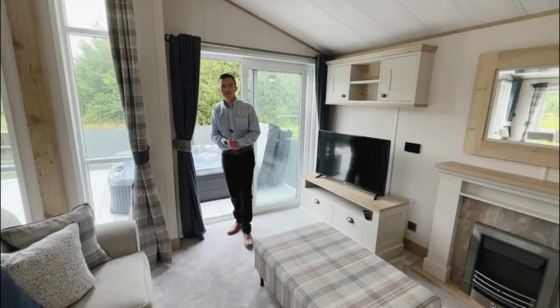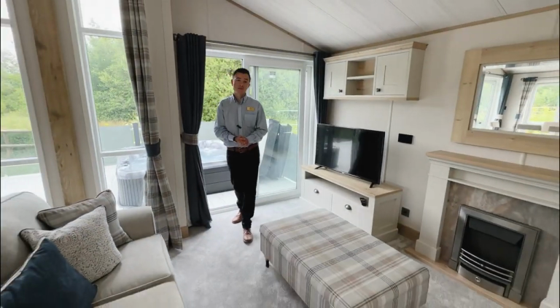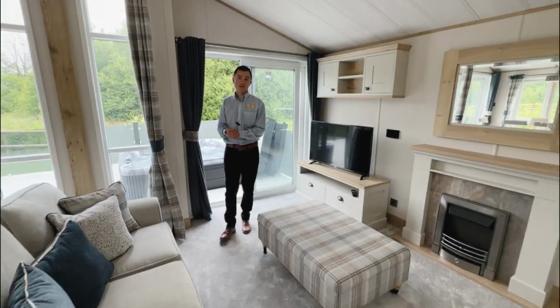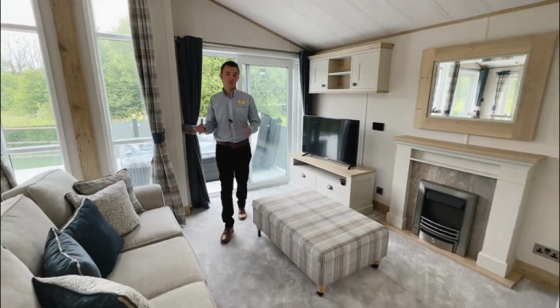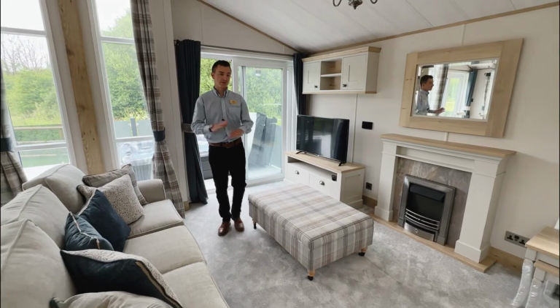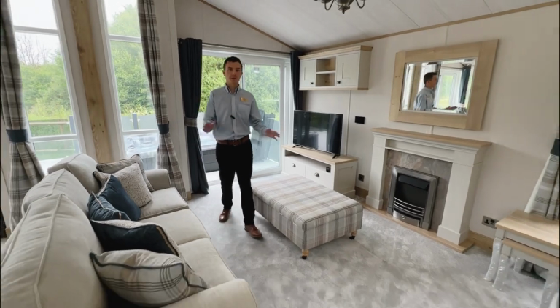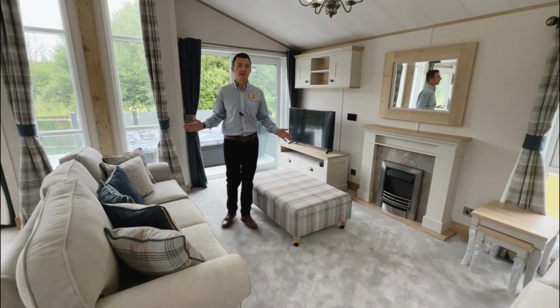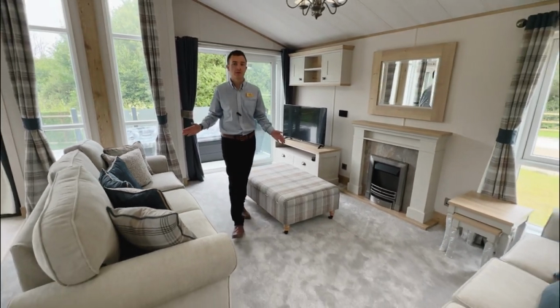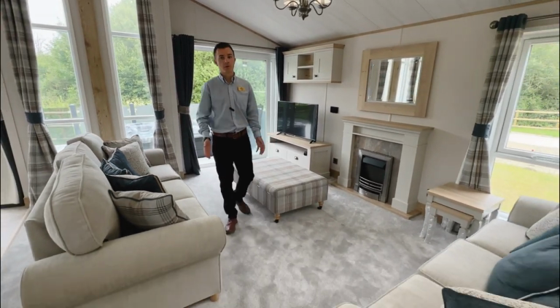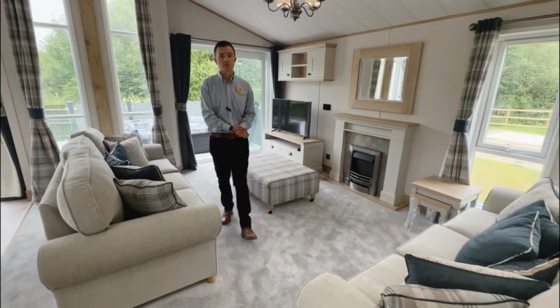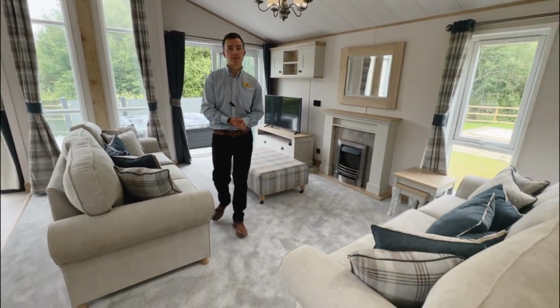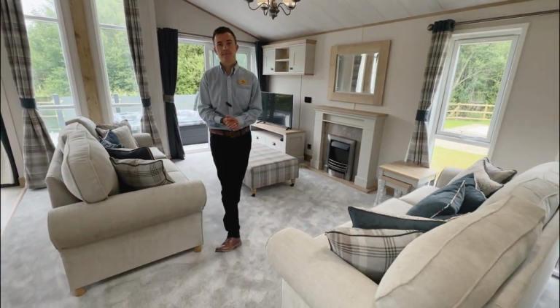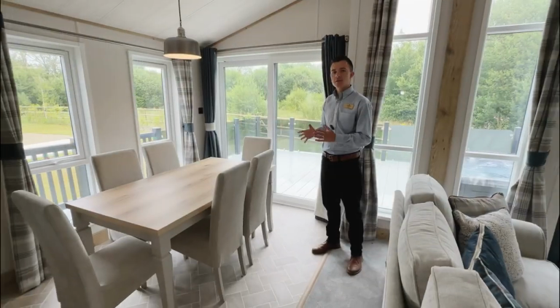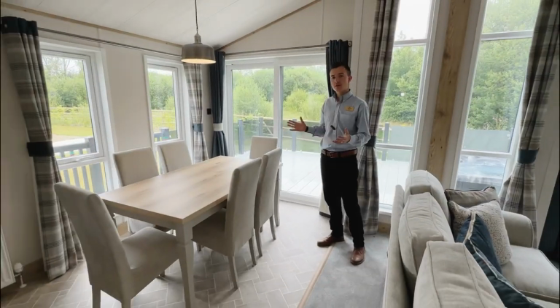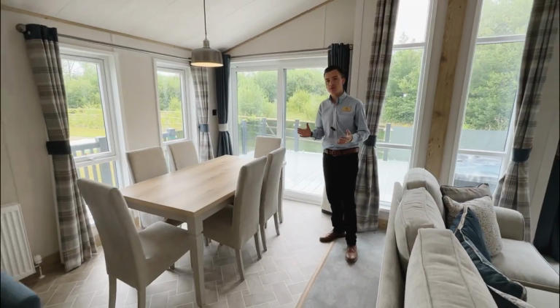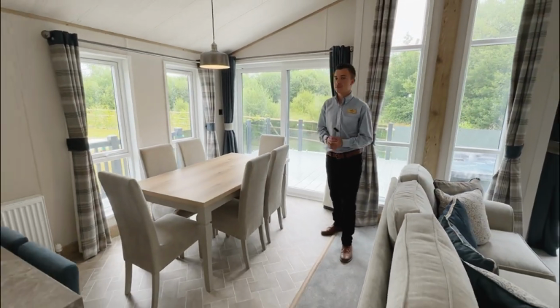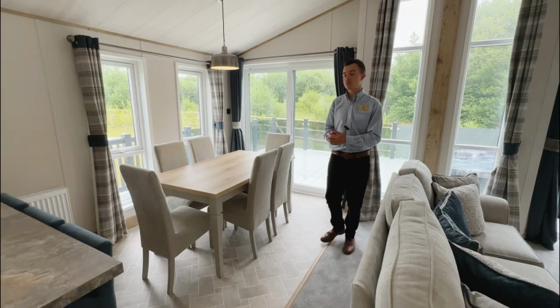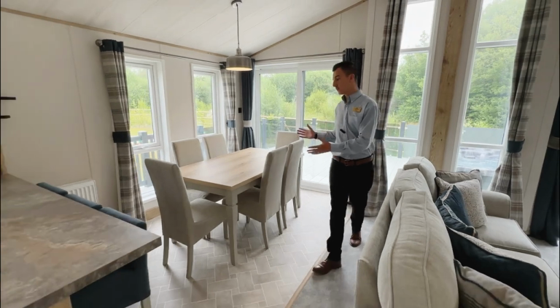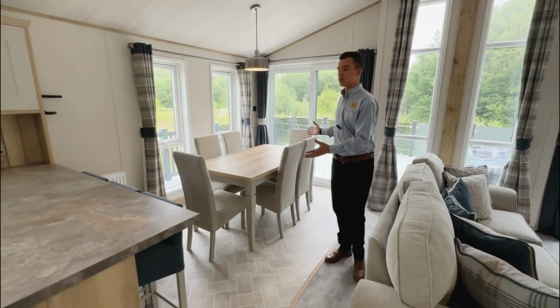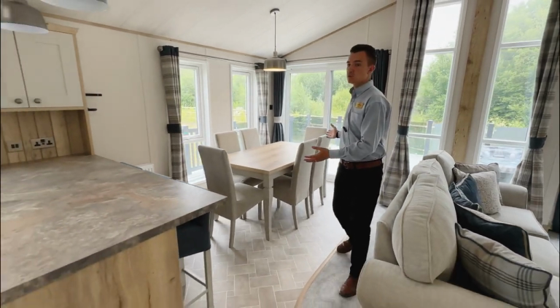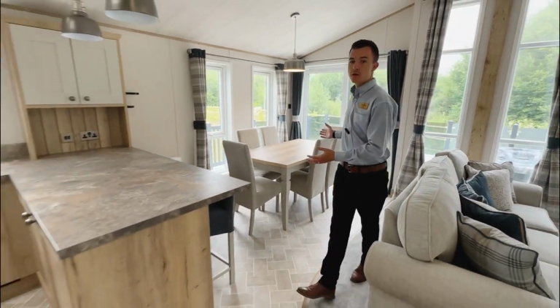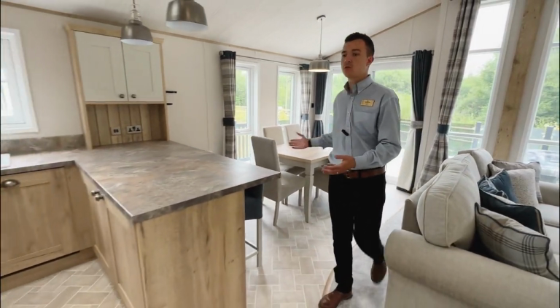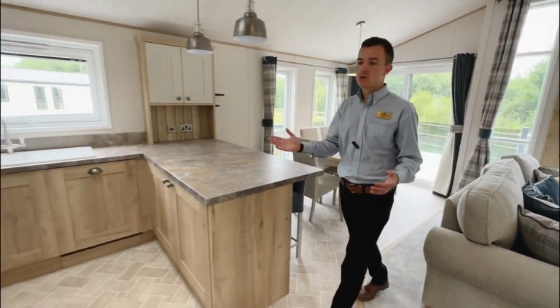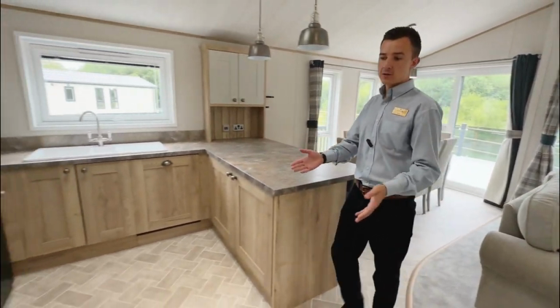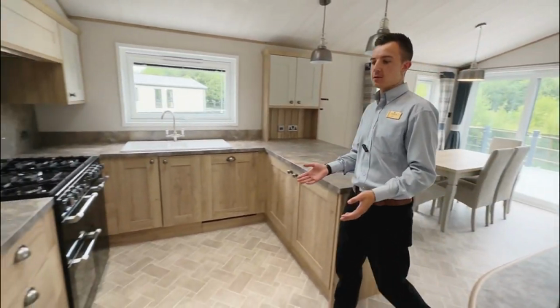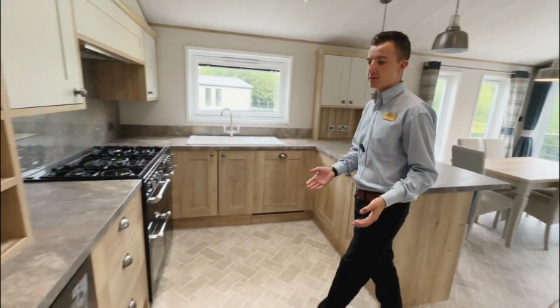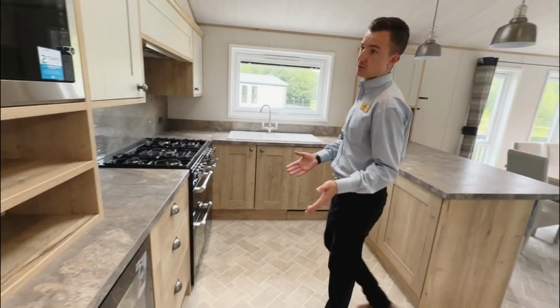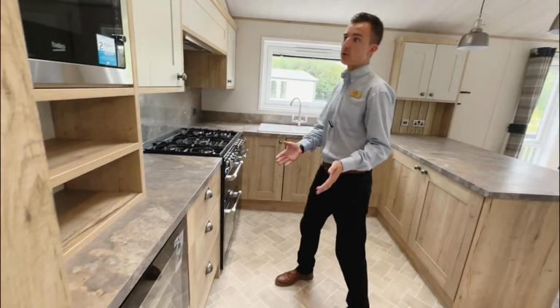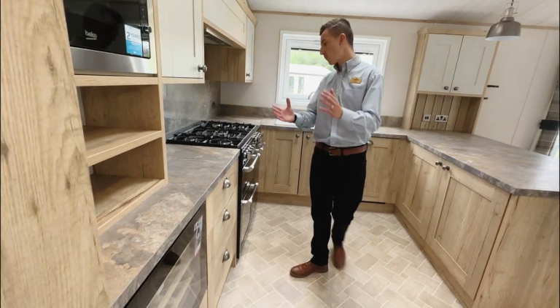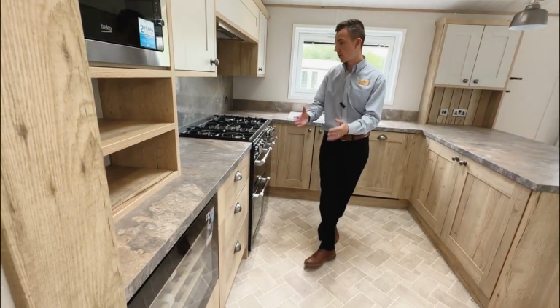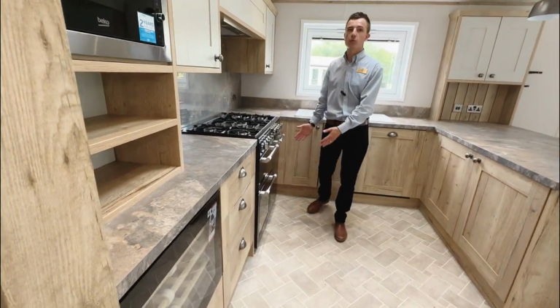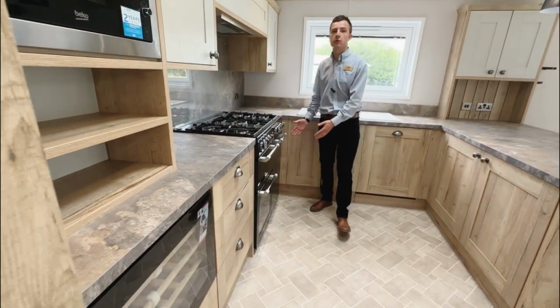As you can see, this lodge offers a lovely seating area and a great space for families. The dining kitchen area has everything from a lovely space to enjoy your family meals, with integrated appliances such as a wine cooler, microwave, and oven all included.